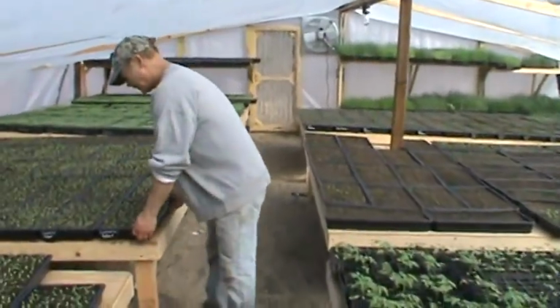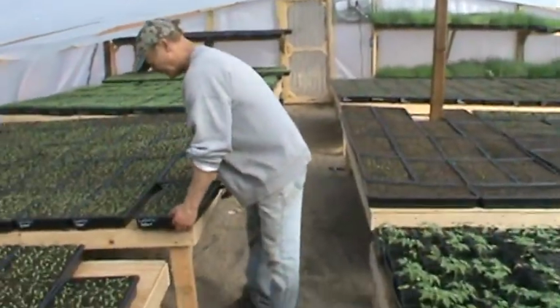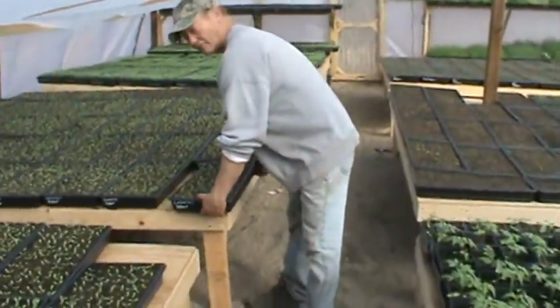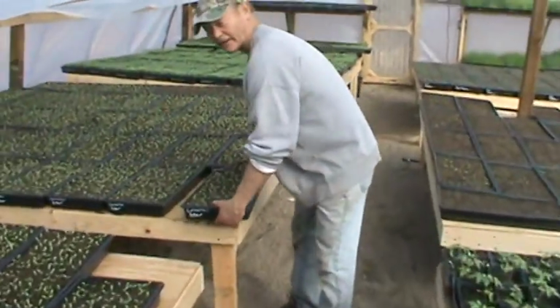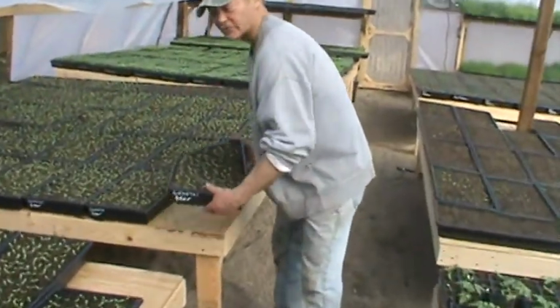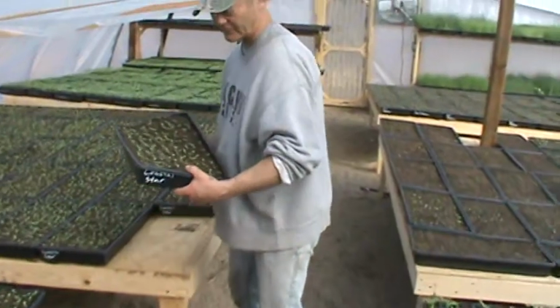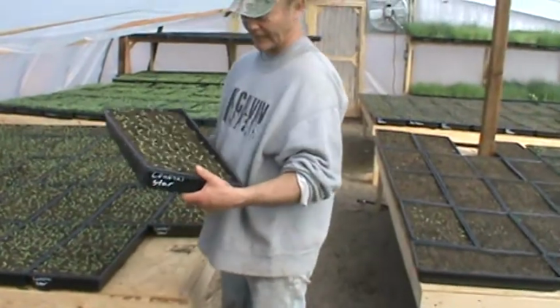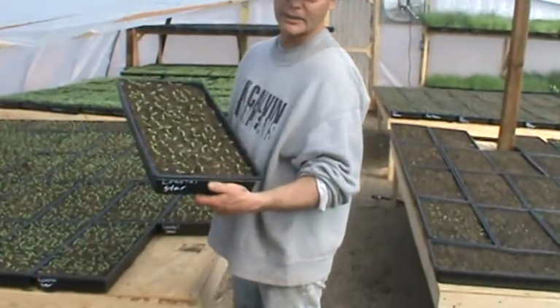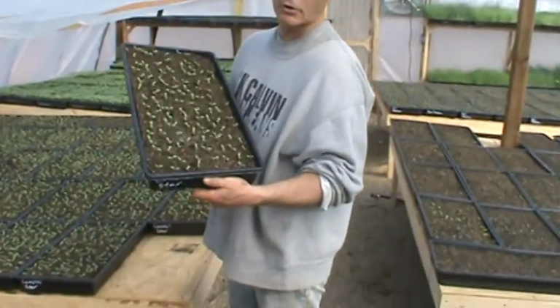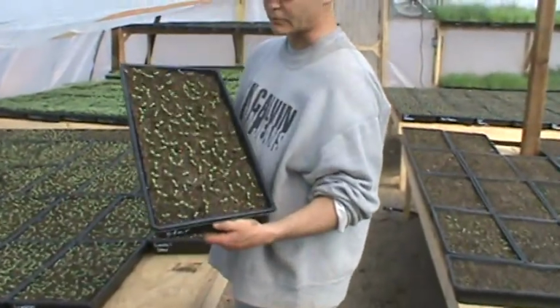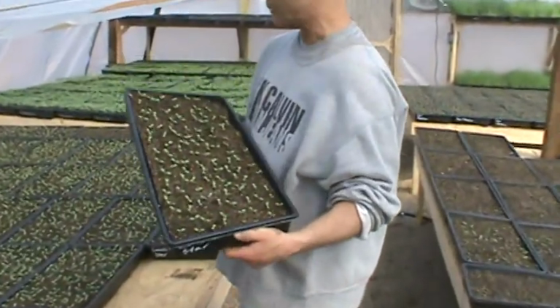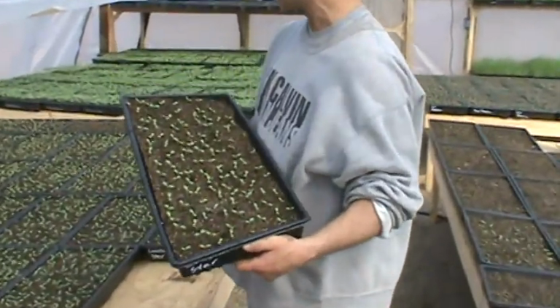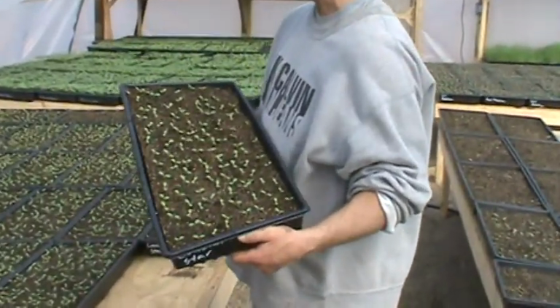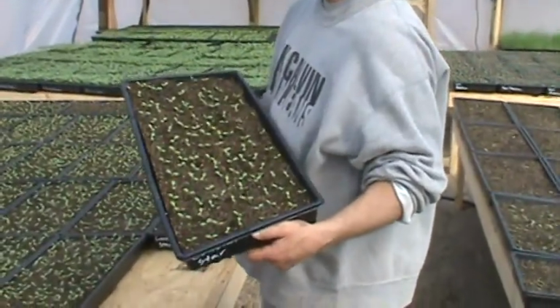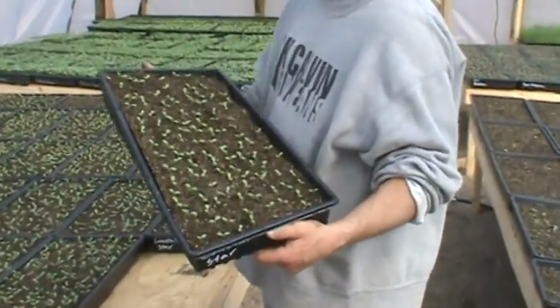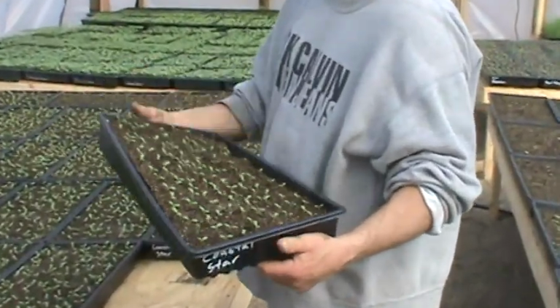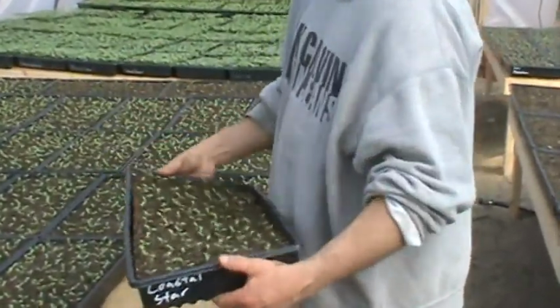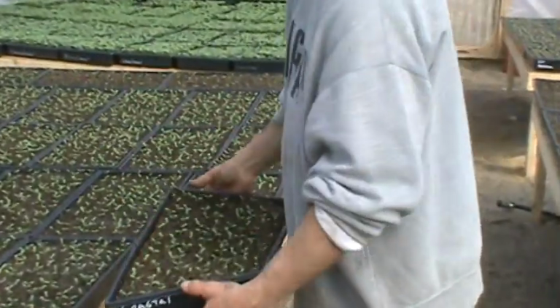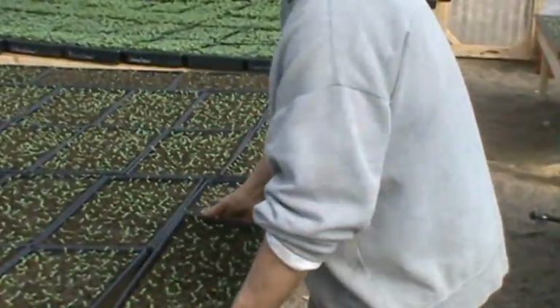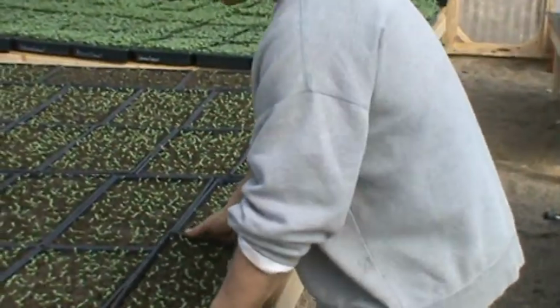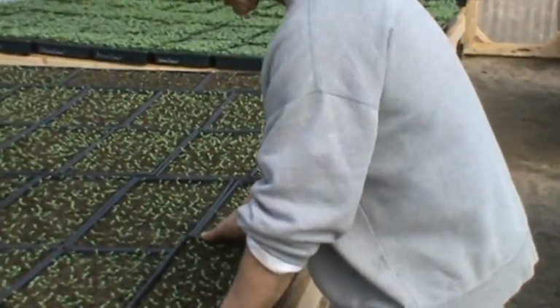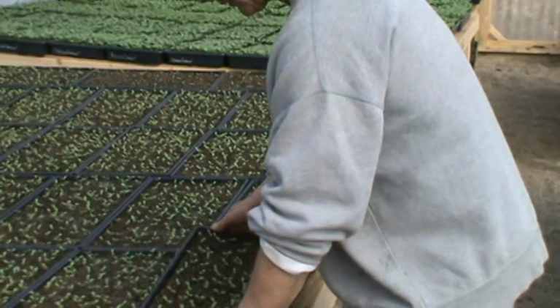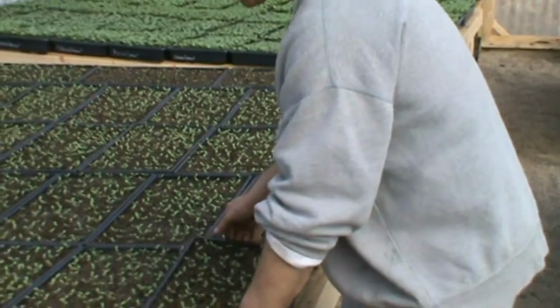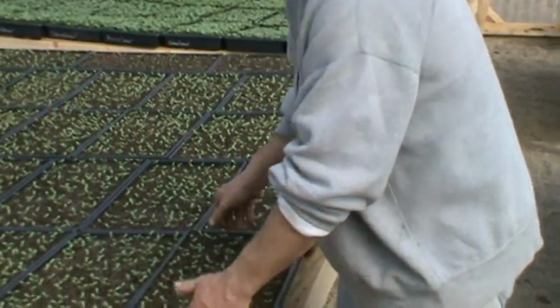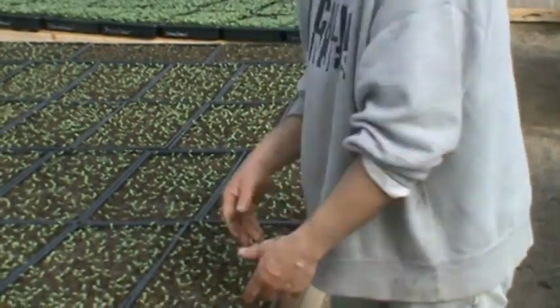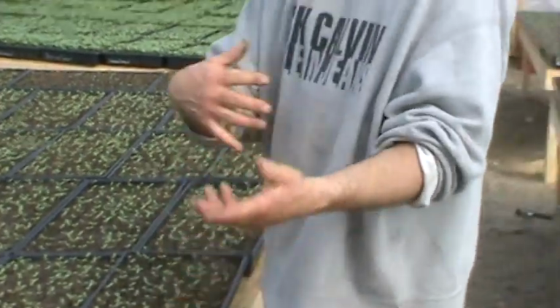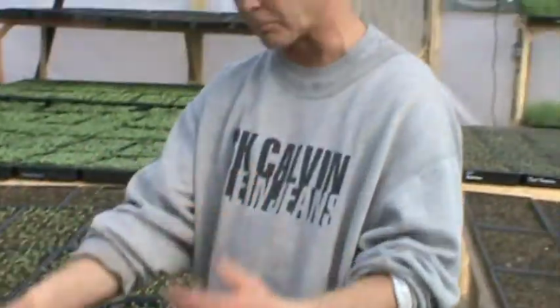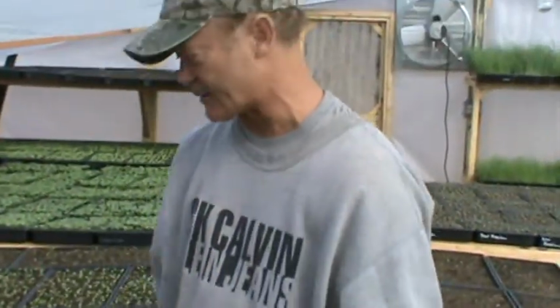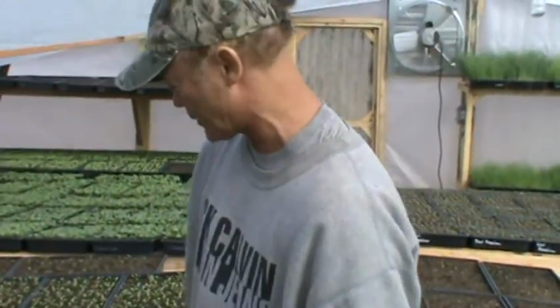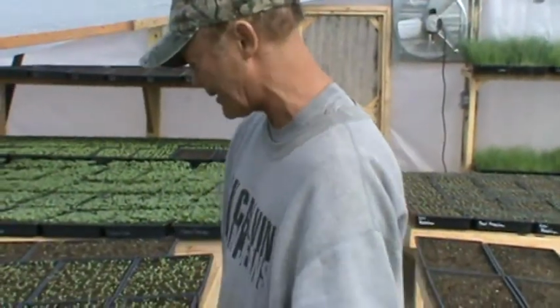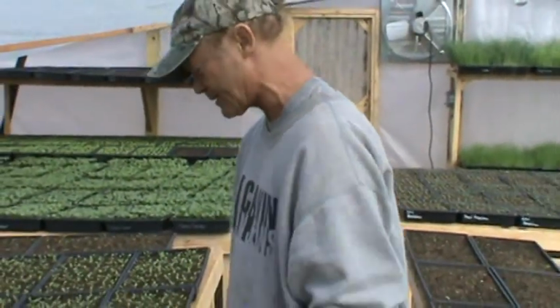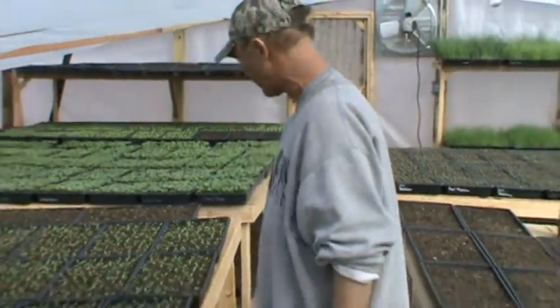We've already started the lettuce. Here's coastal star lettuce — thousands of them planted. Looking beautiful. All of these were planted with the easy seeder.